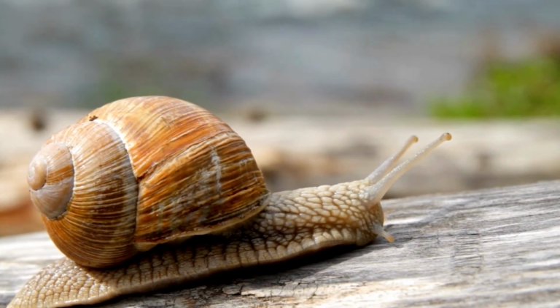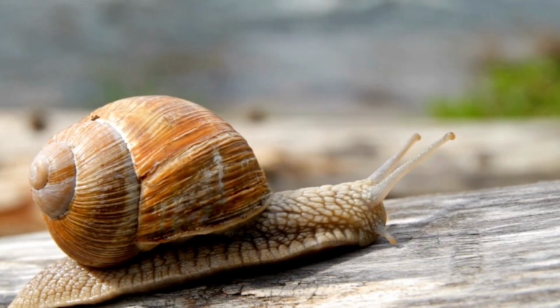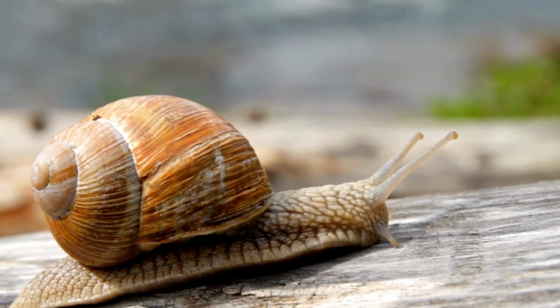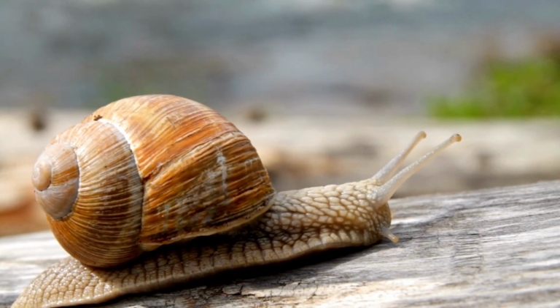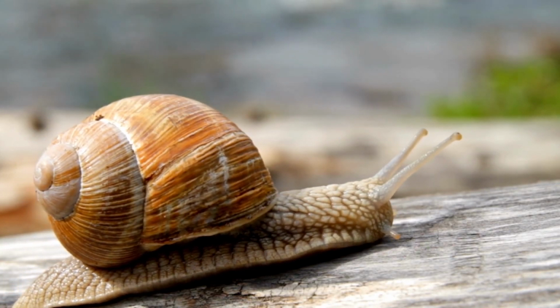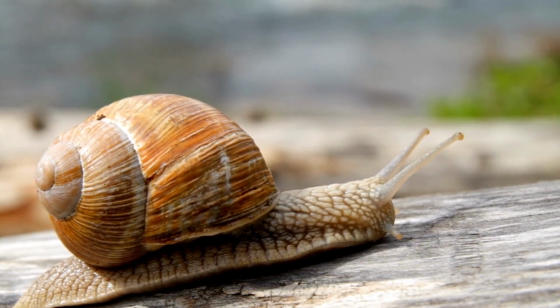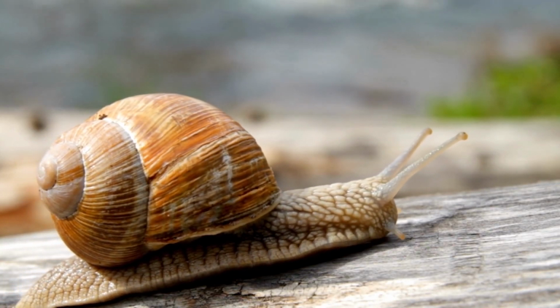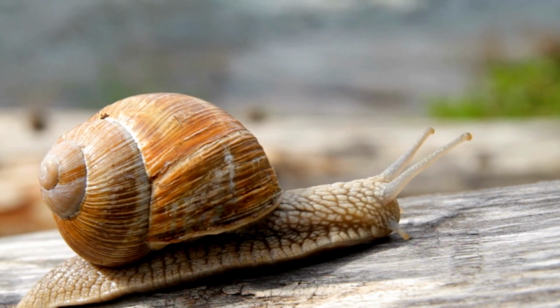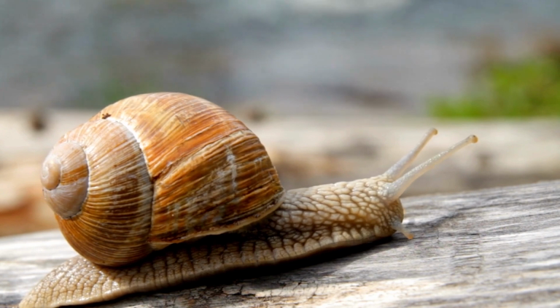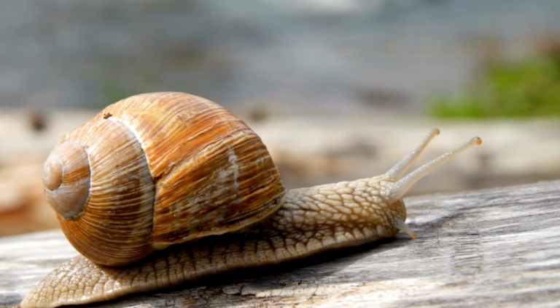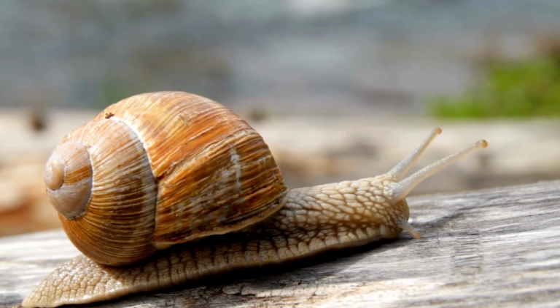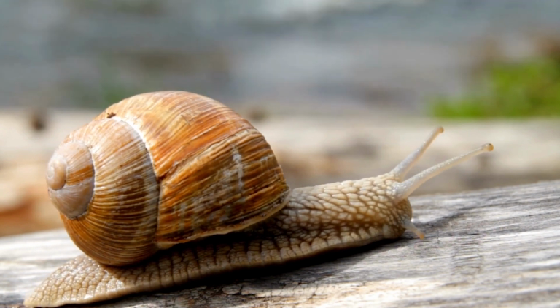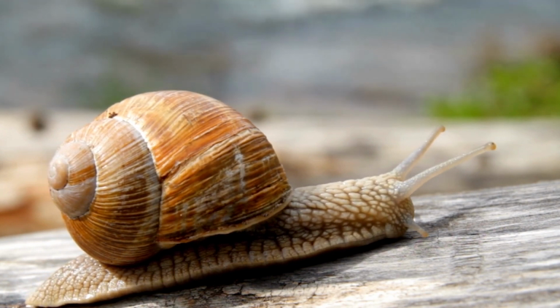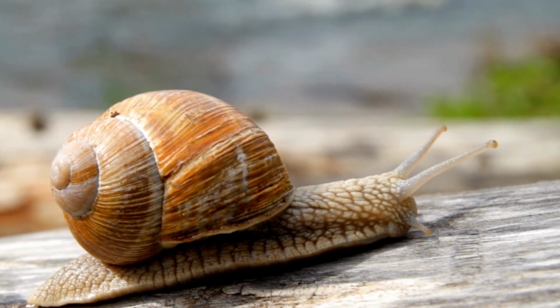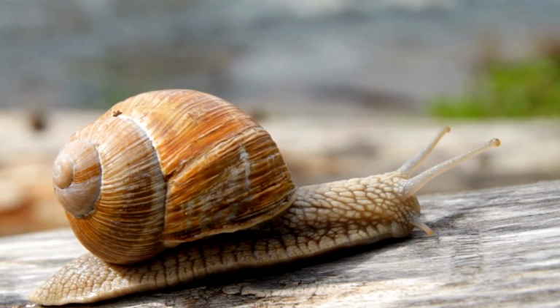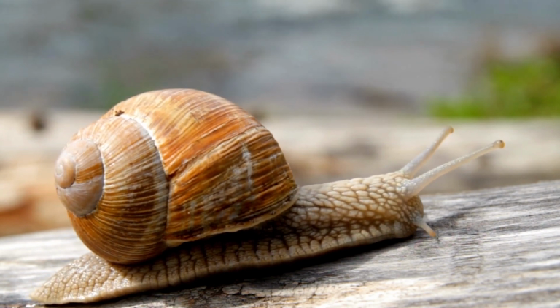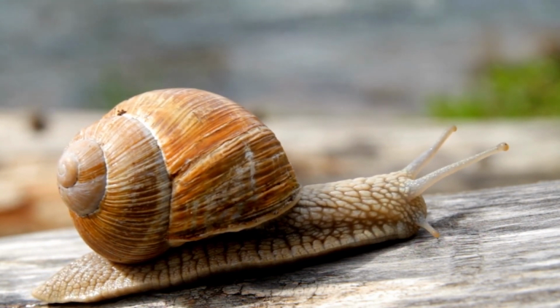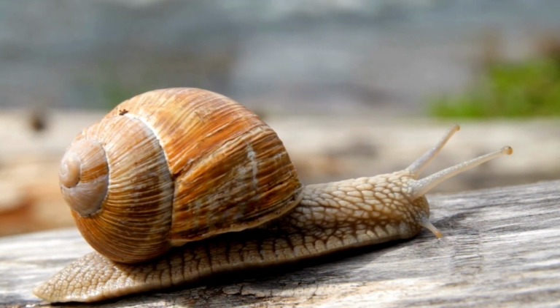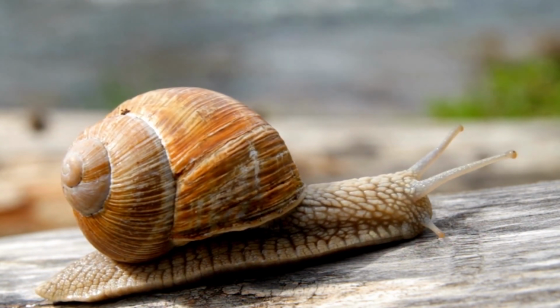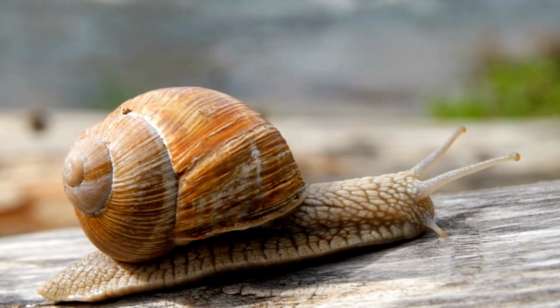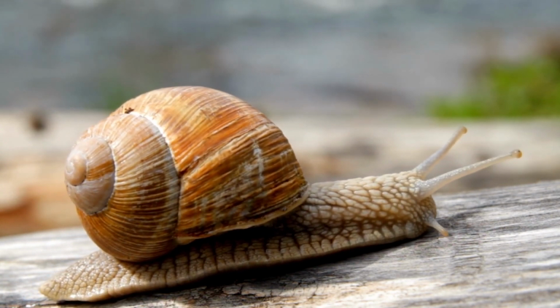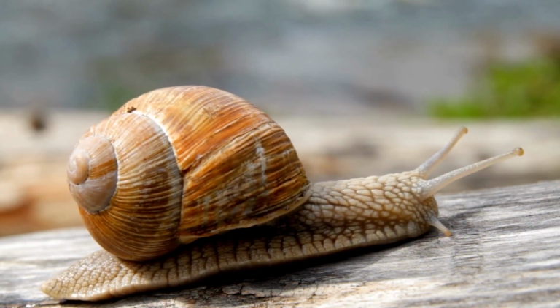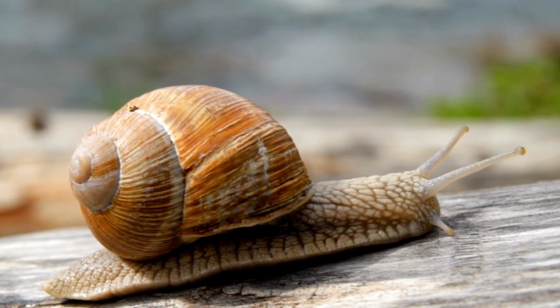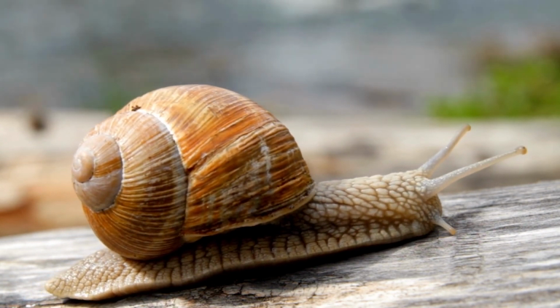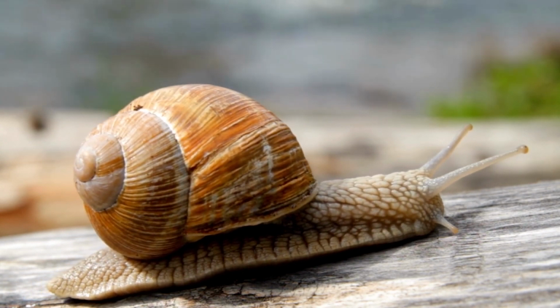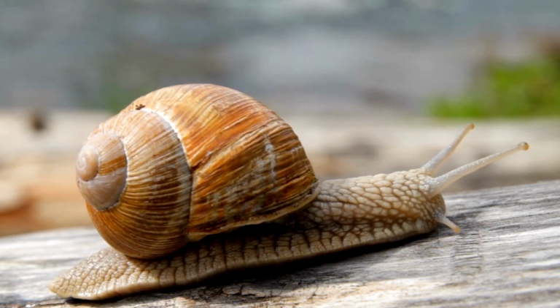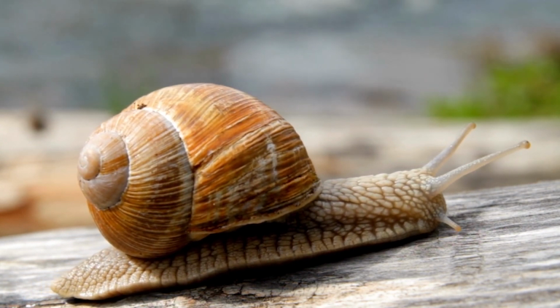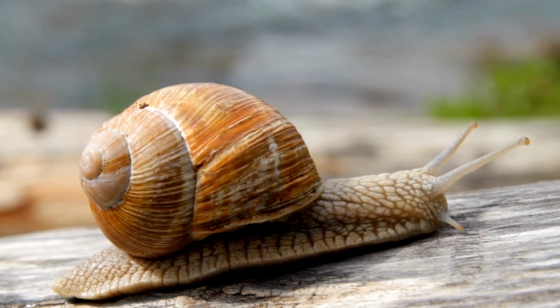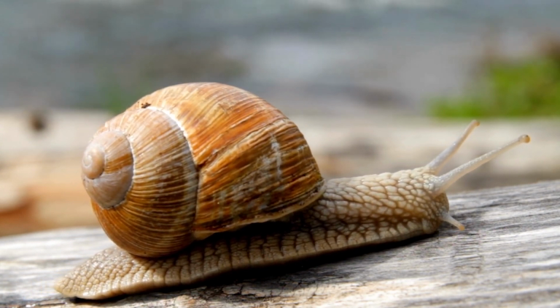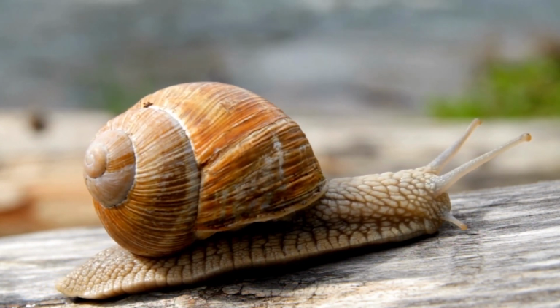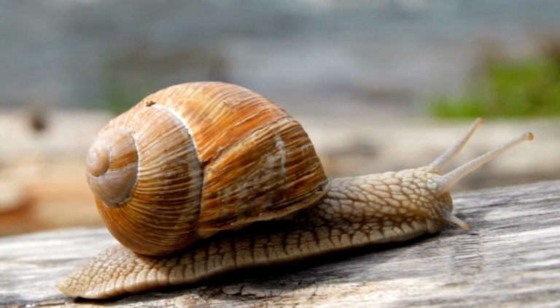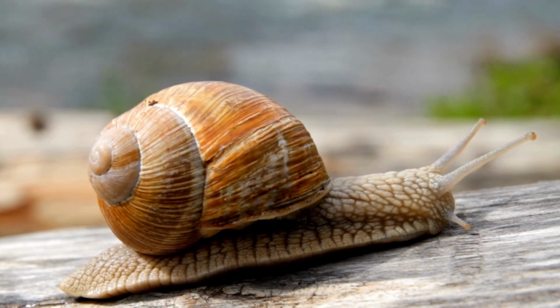The shell's coloration ranges from brown and cream stripes to darker hues, providing some degree of camouflage in their natural habitats.